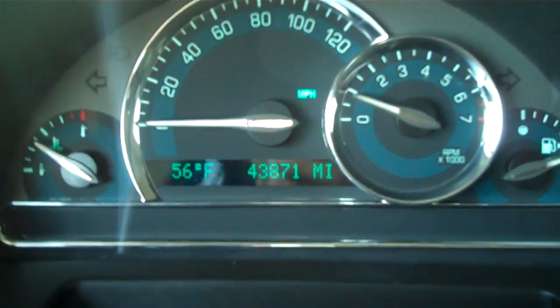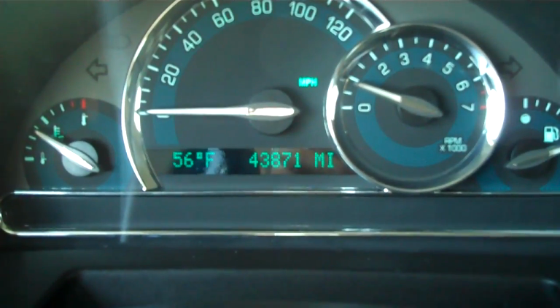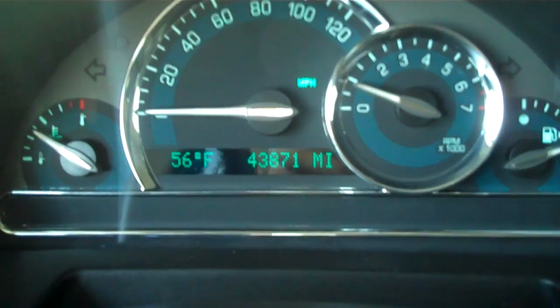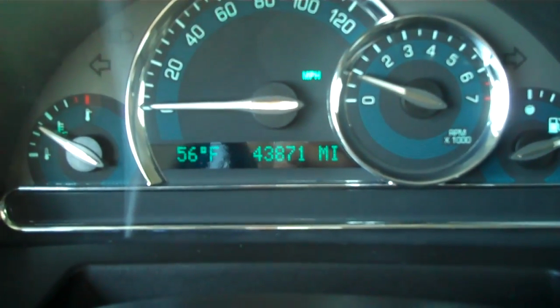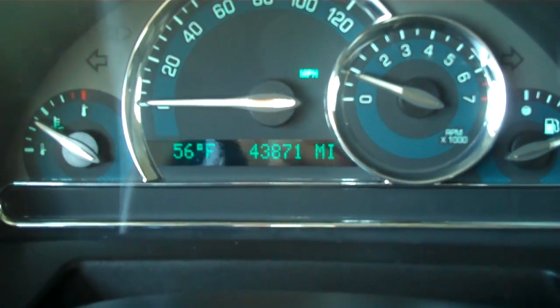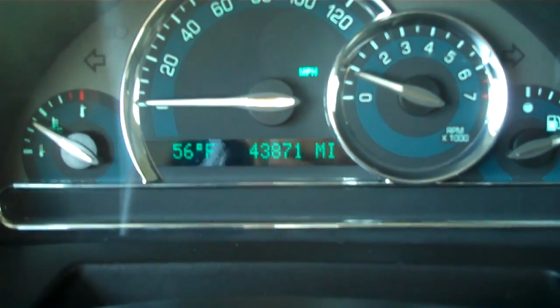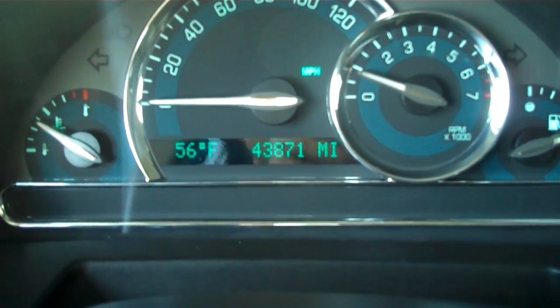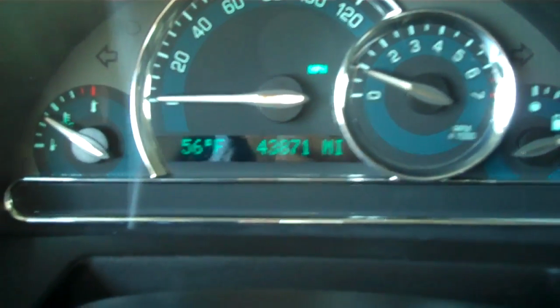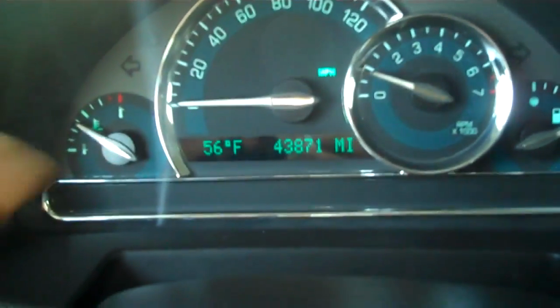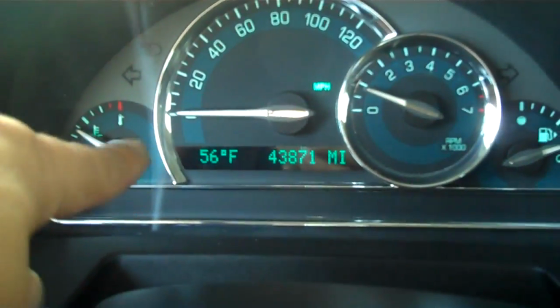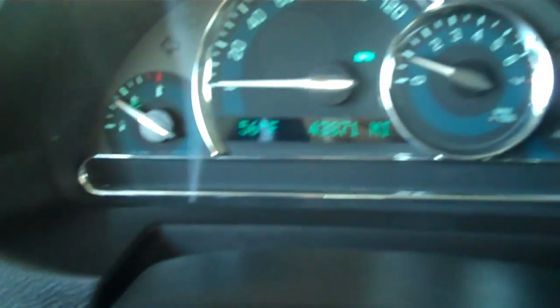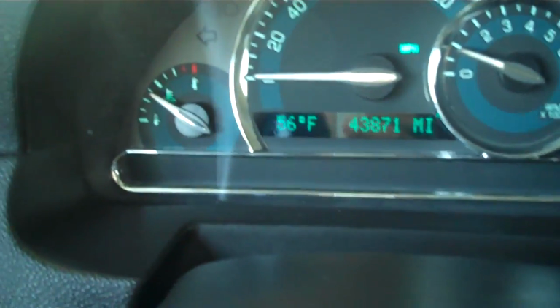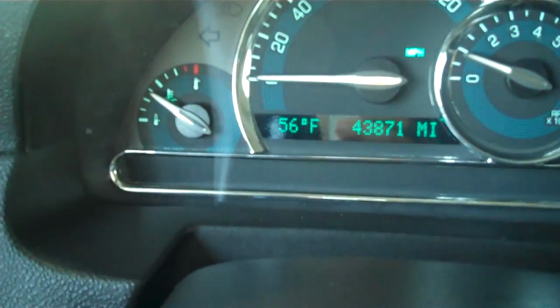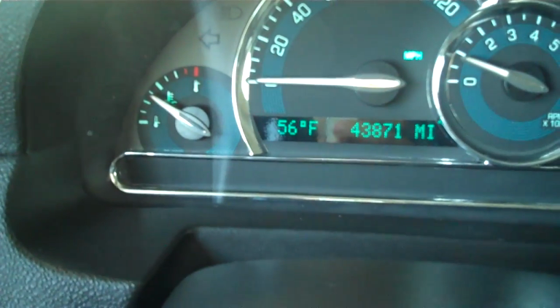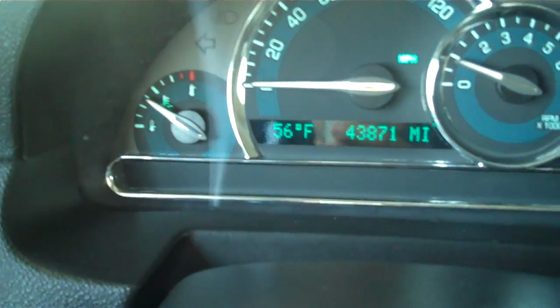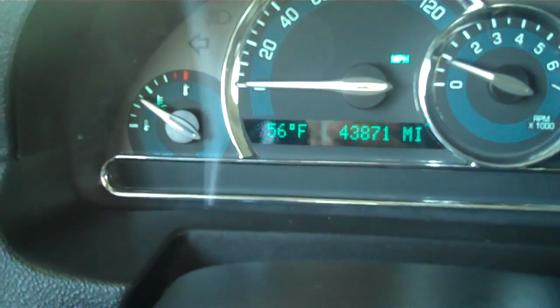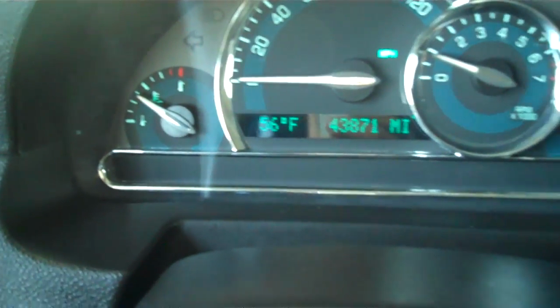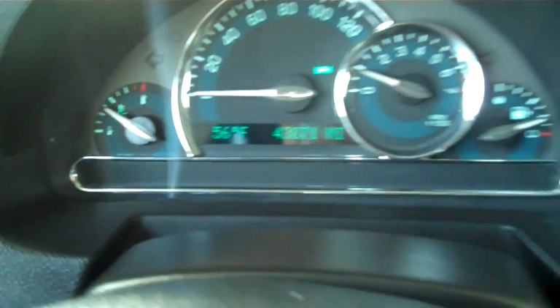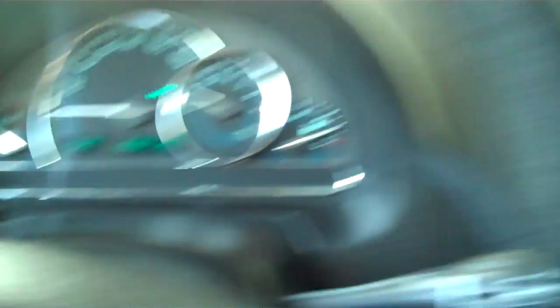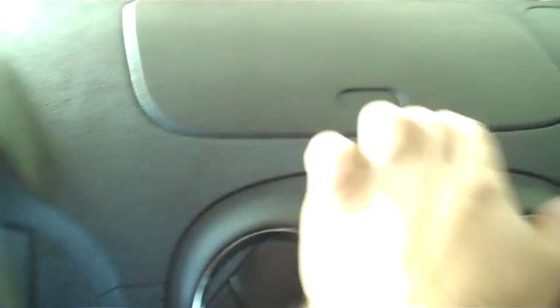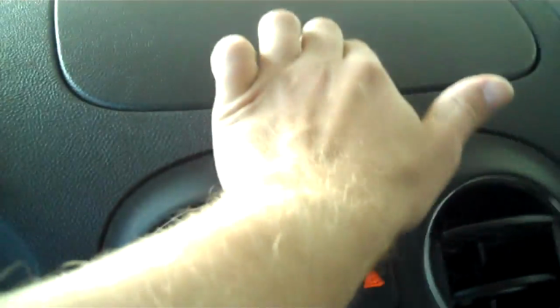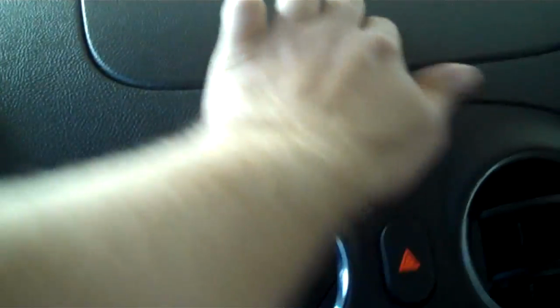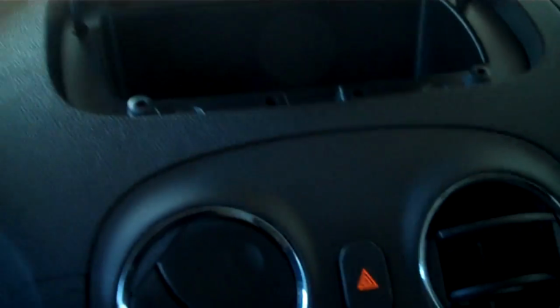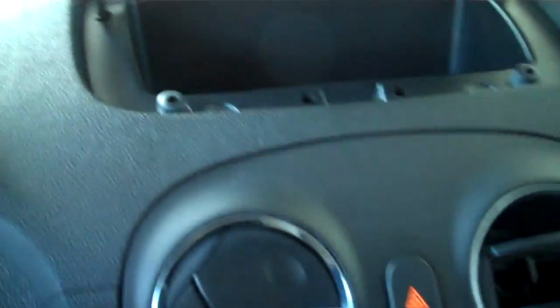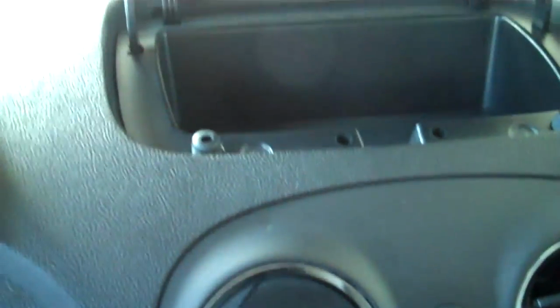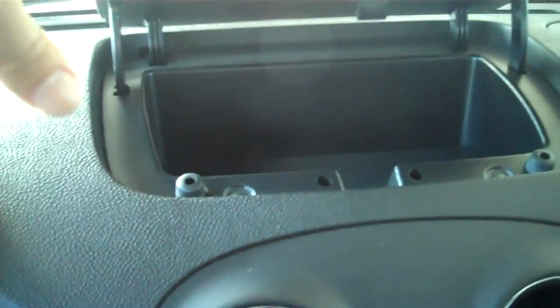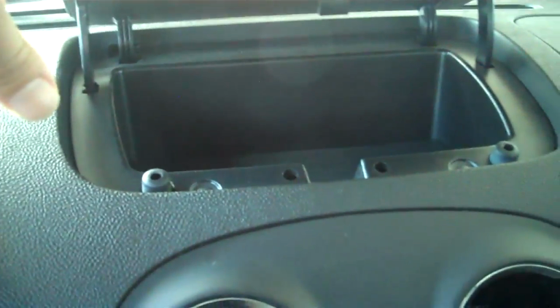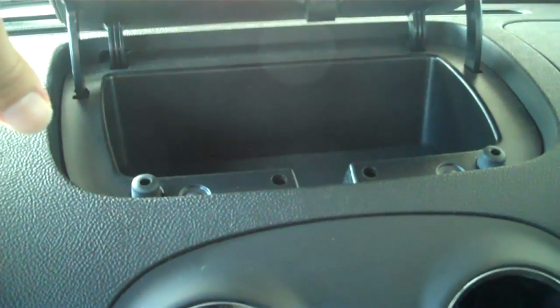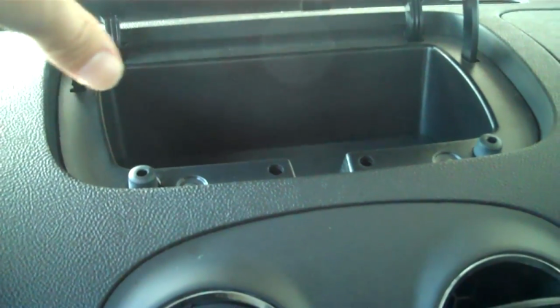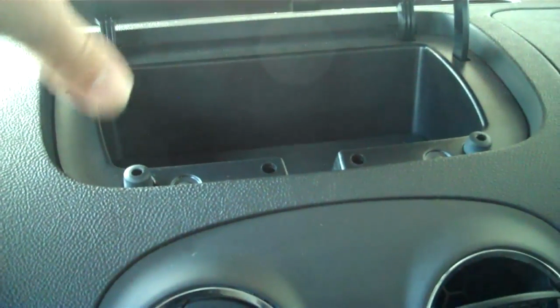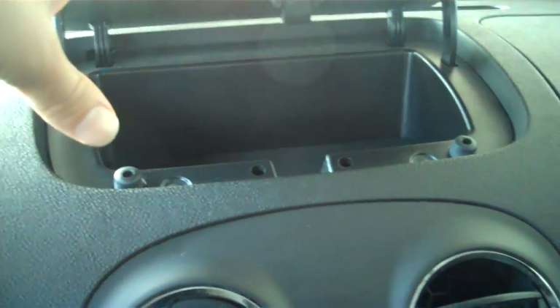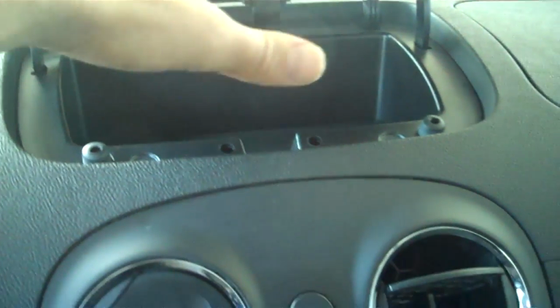Just over 43,000 miles, and it also has a digital temperature gauge right next to the odometer. There's also some storage space in the center console.